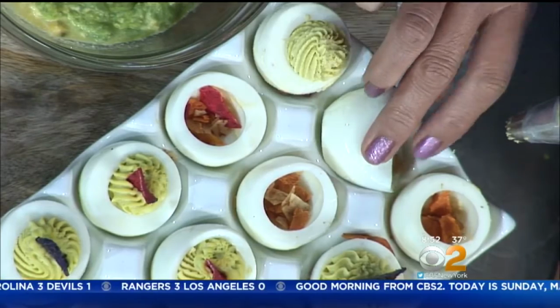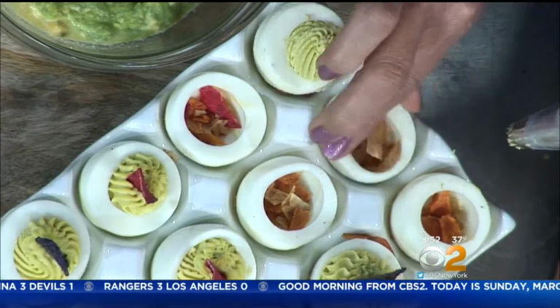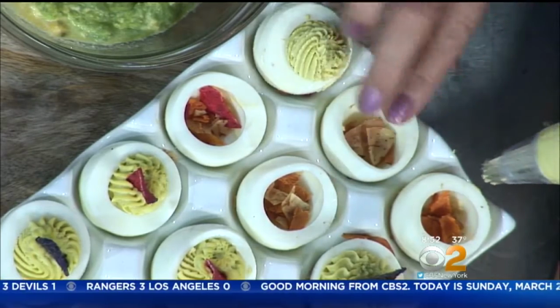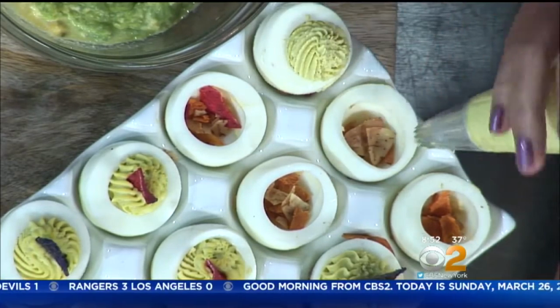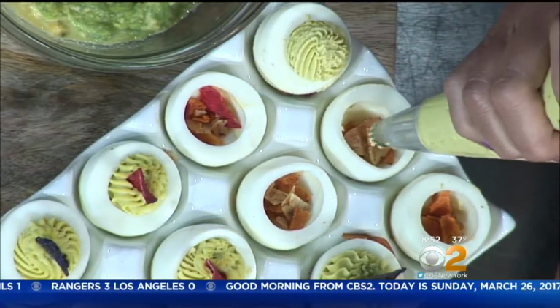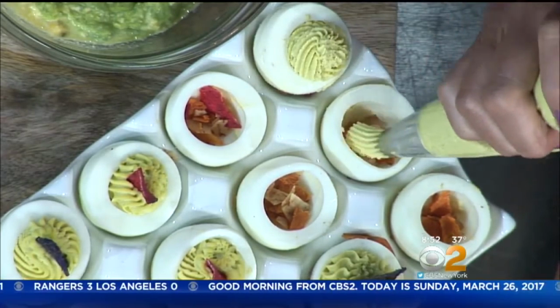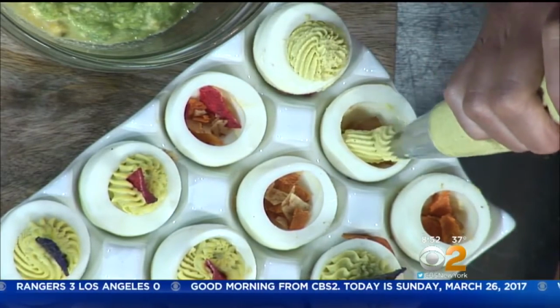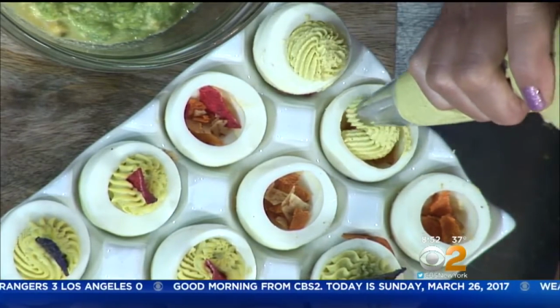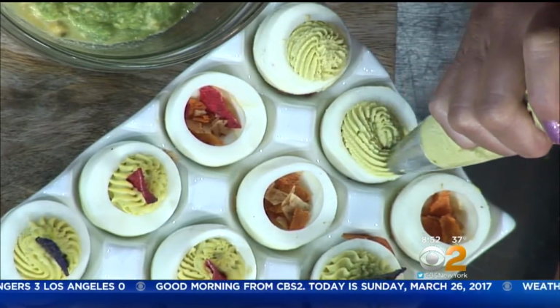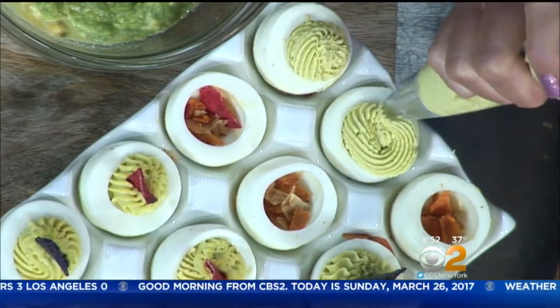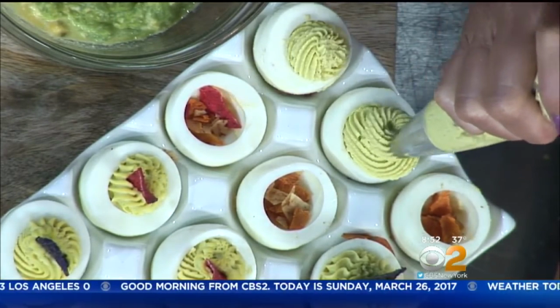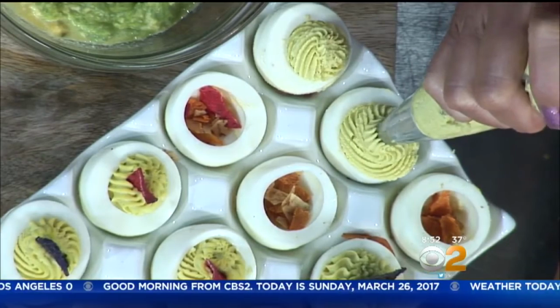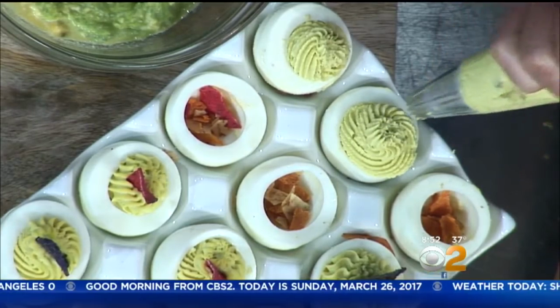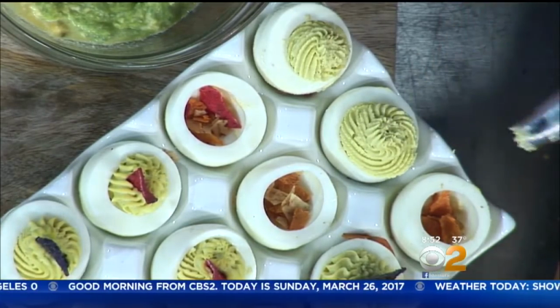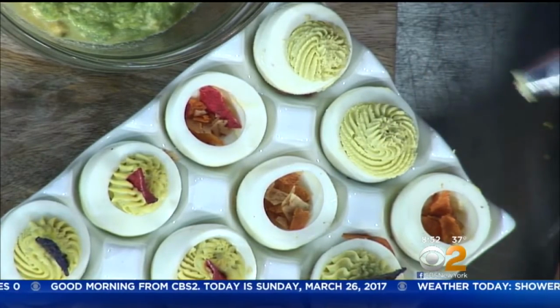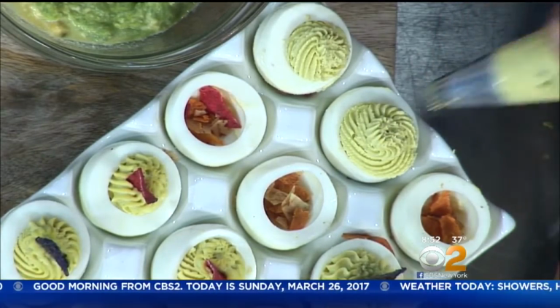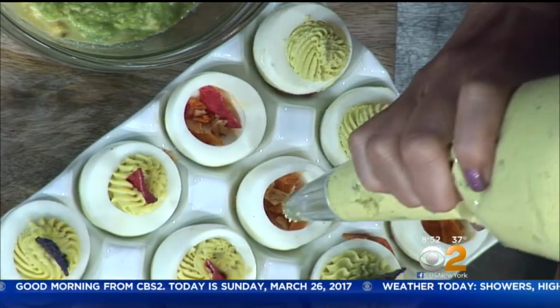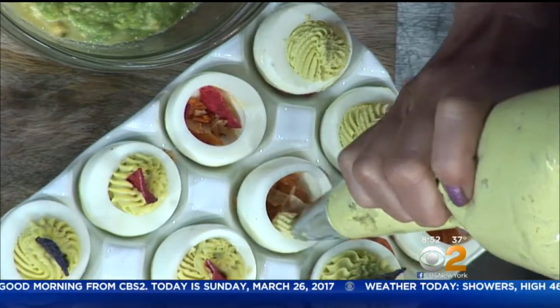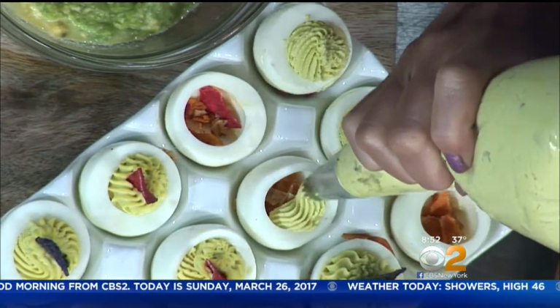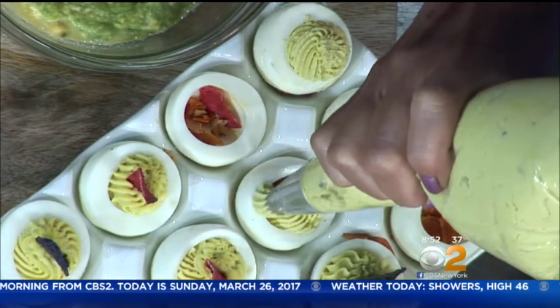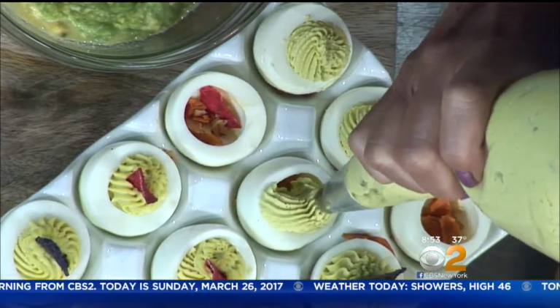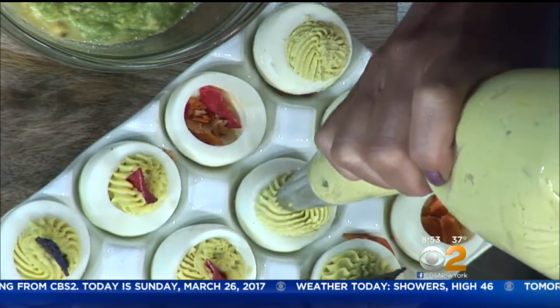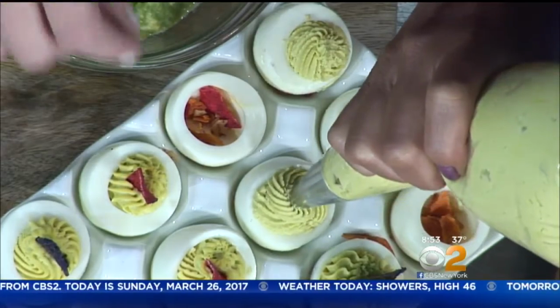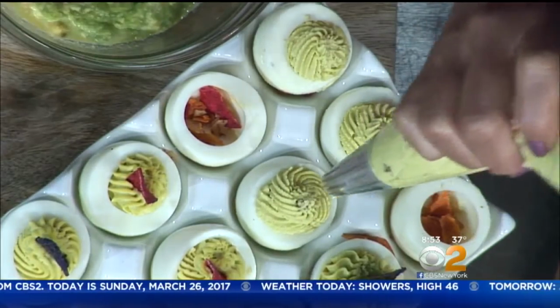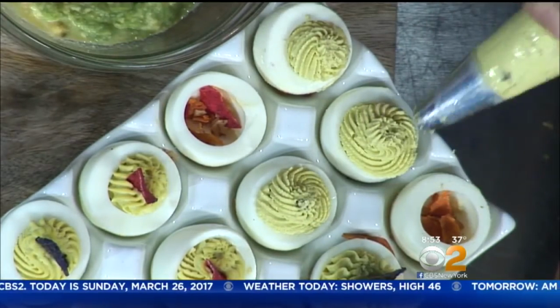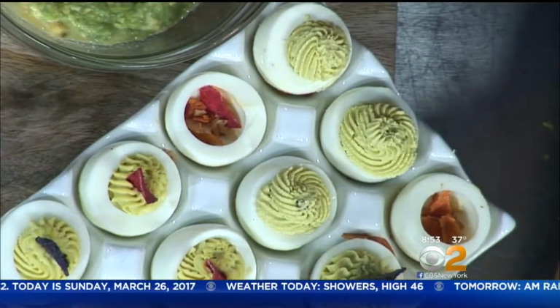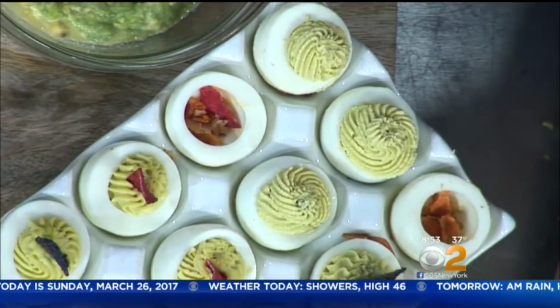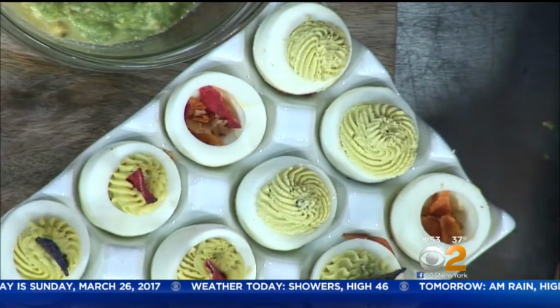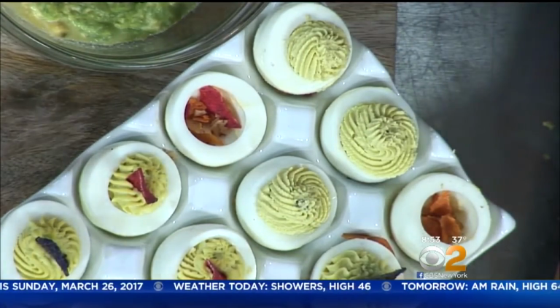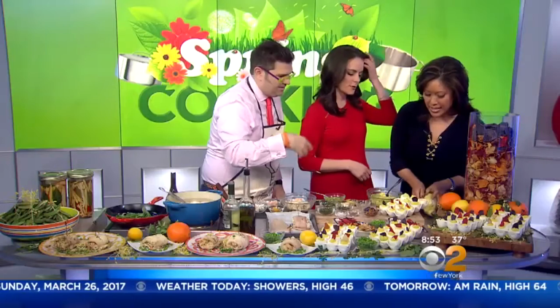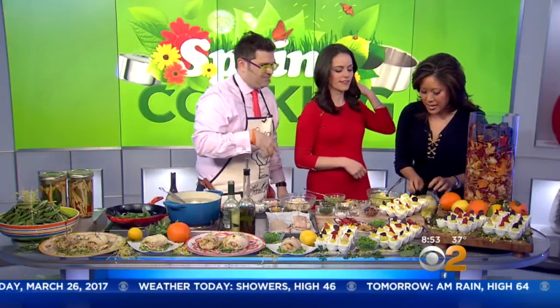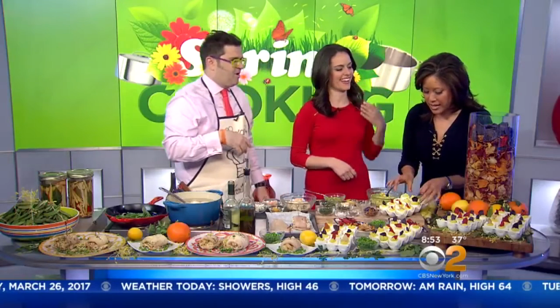Look at me trying to demo — not very good! This is the first time I've ever piped, so if I can do this, anyone can do this. Look how beautiful. This is like an Easter hunt, only at the end of the Easter hunt you find chips. Wow — and then you stick another chip into it.